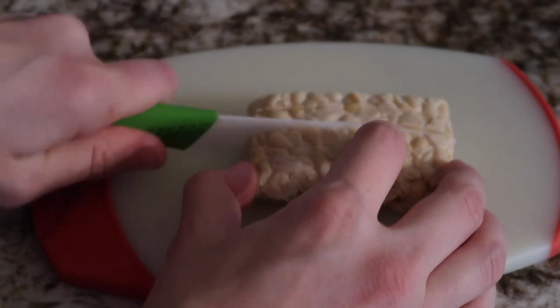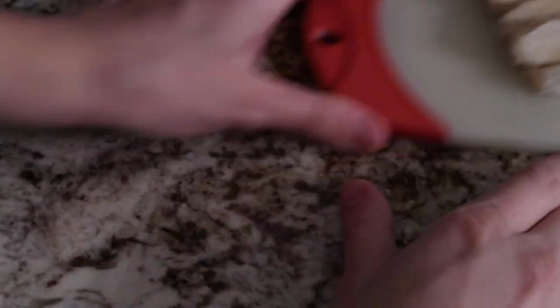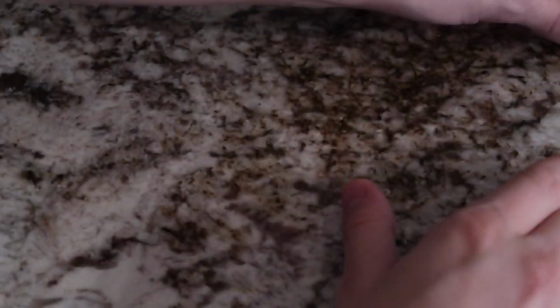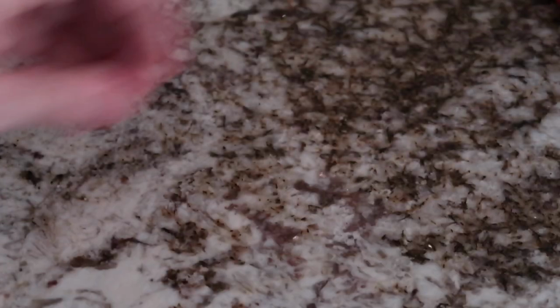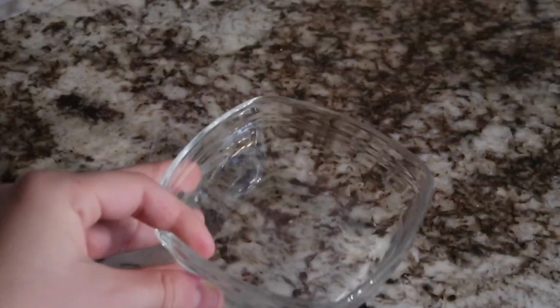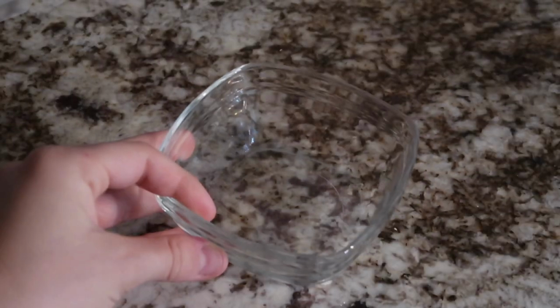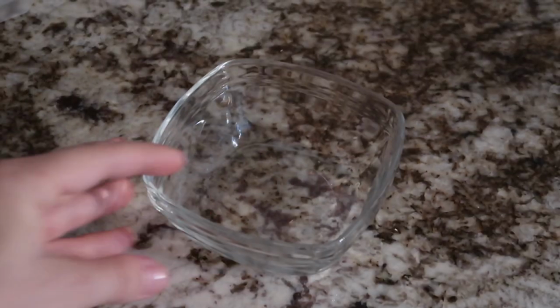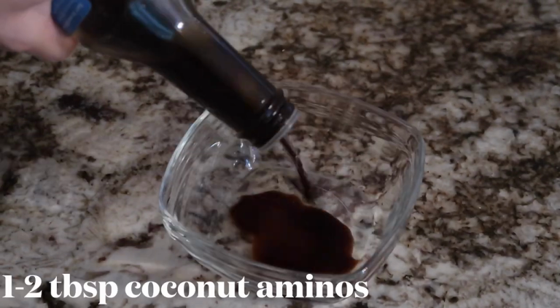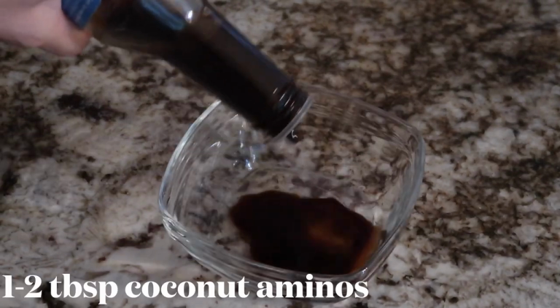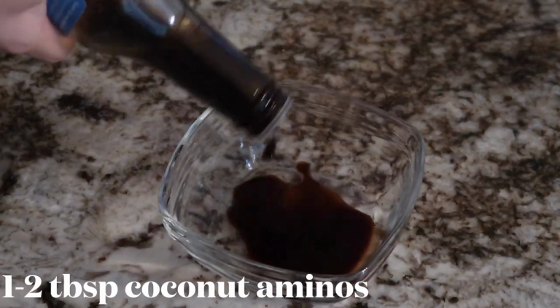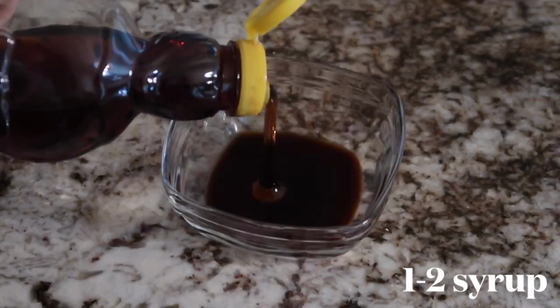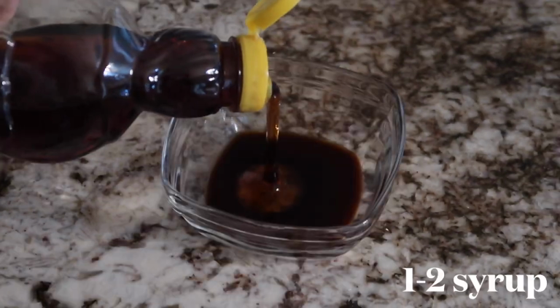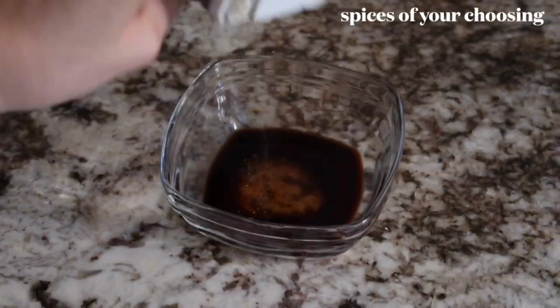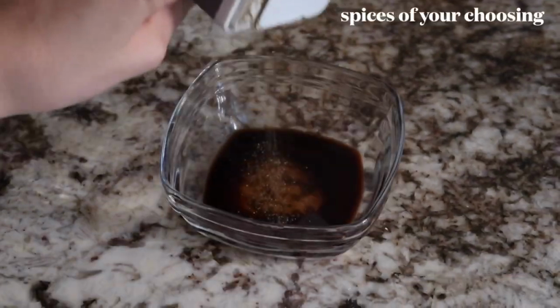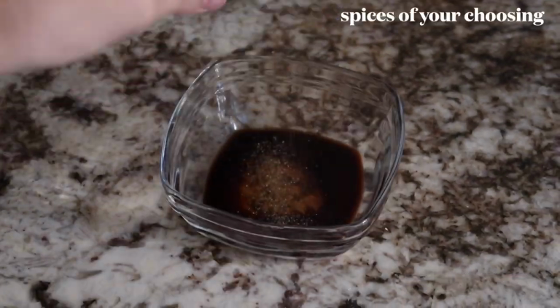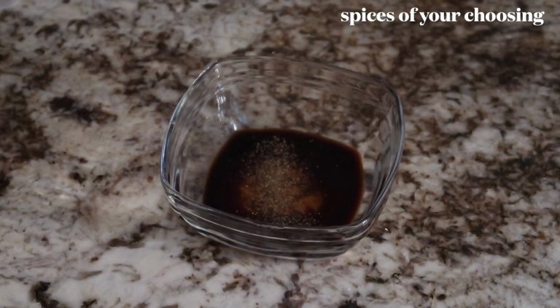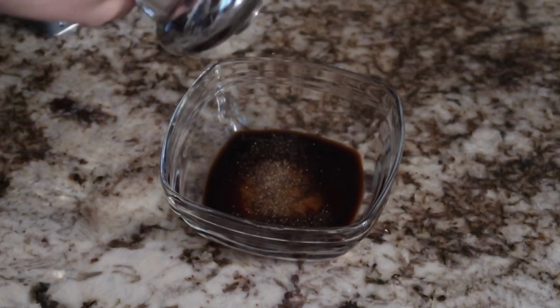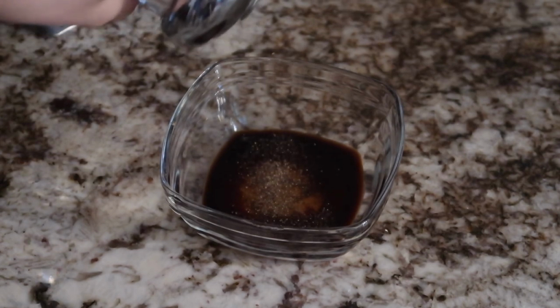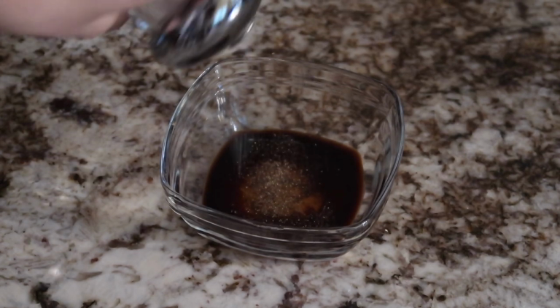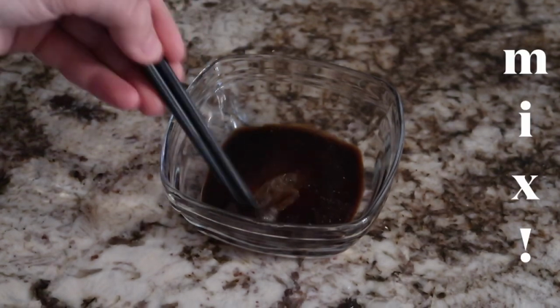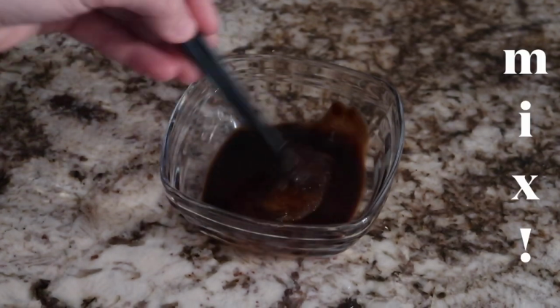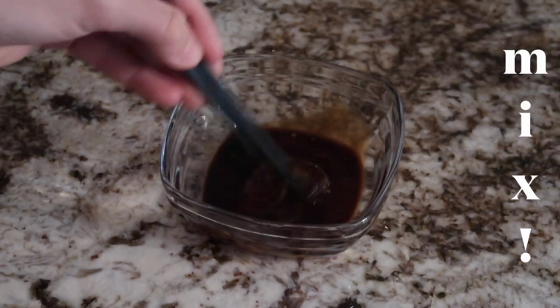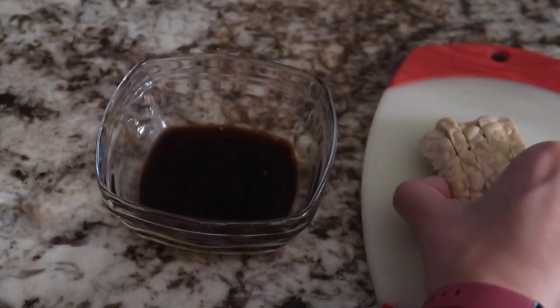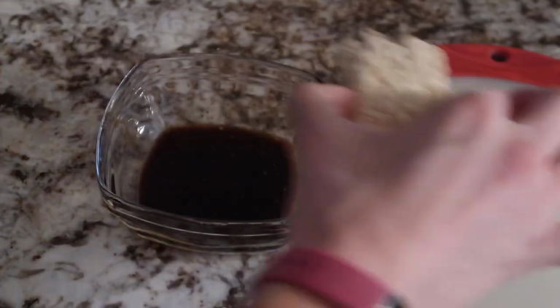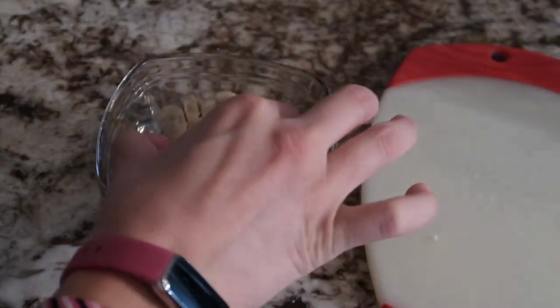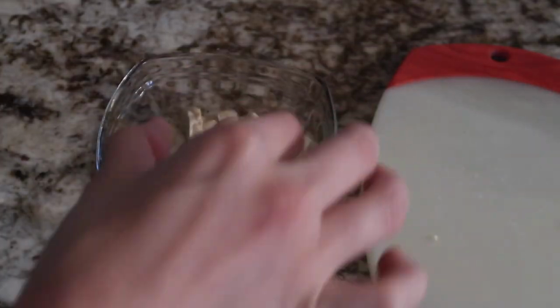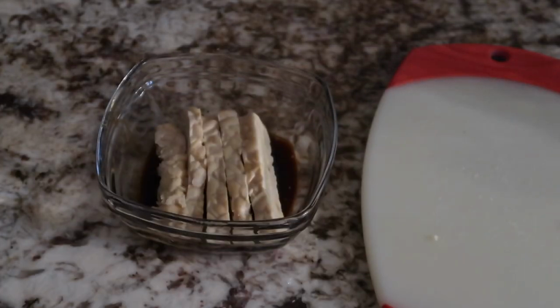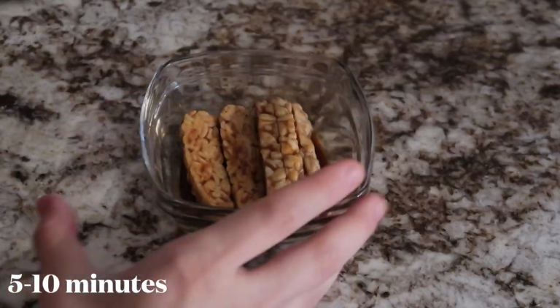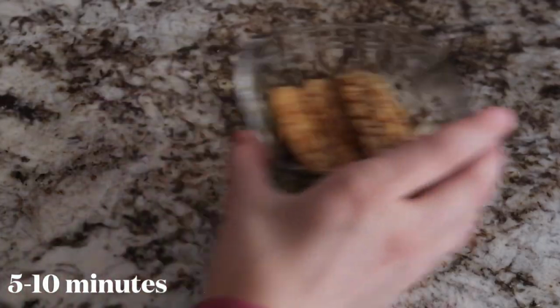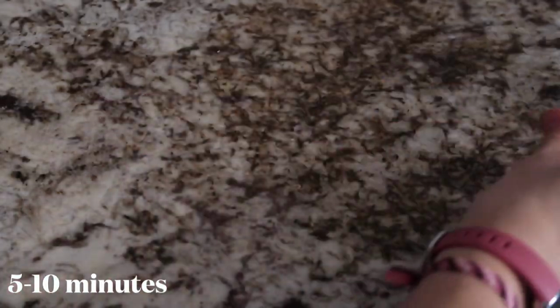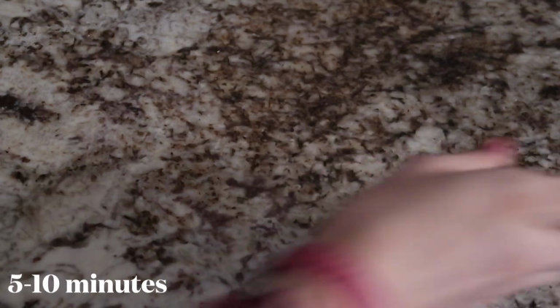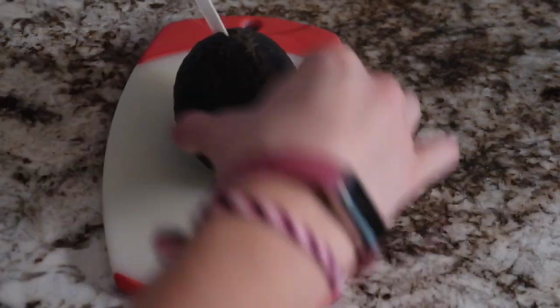And then in a bowl, you're going to combine one to two tablespoons of coconut aminos and one to two tablespoons of maple syrup, then salt, pepper, whatever spices you want. I also added a little bit of chili powder. You're gonna put the tempeh in there, let it marinate for about five, ten minutes.